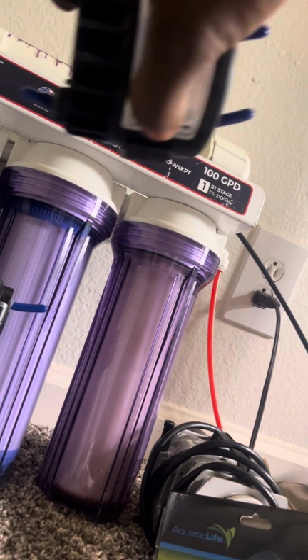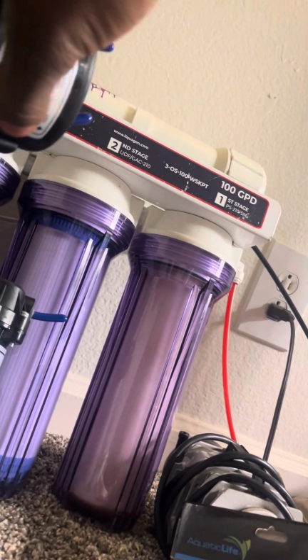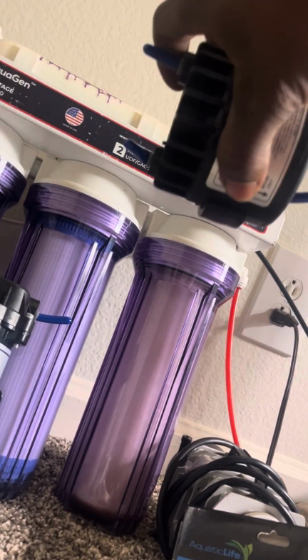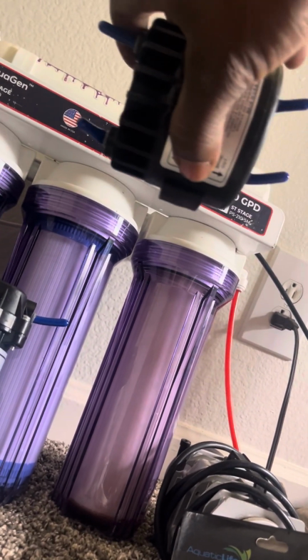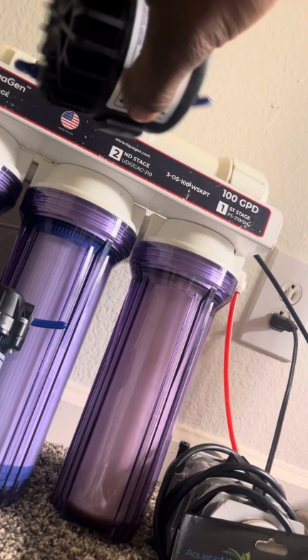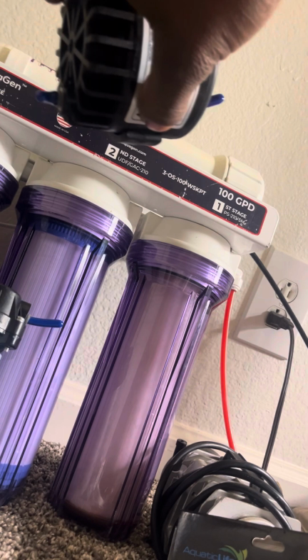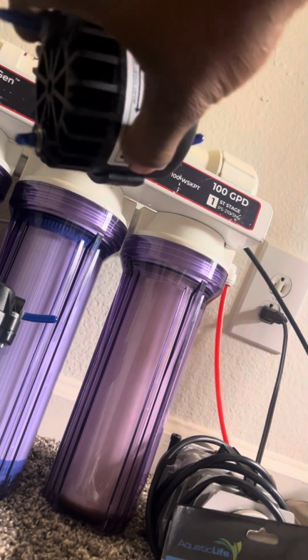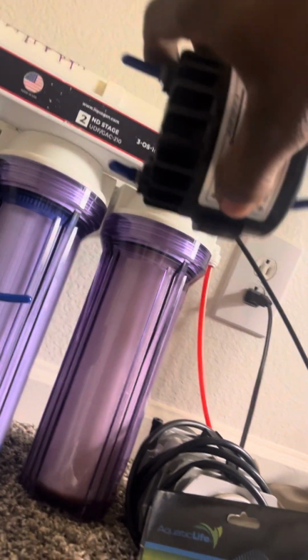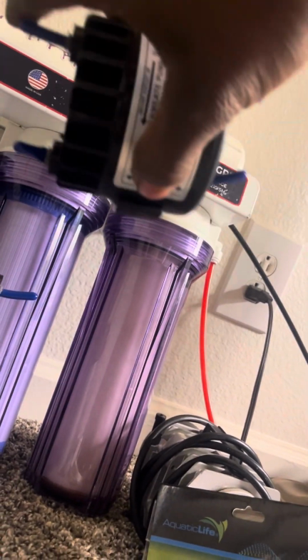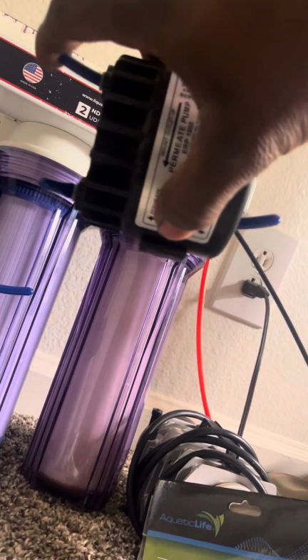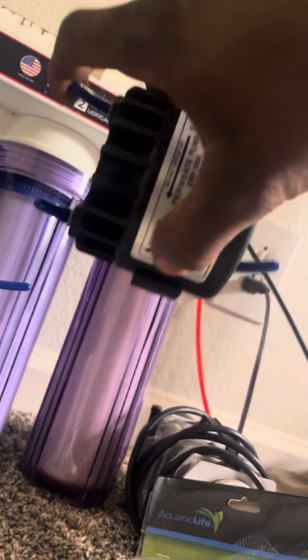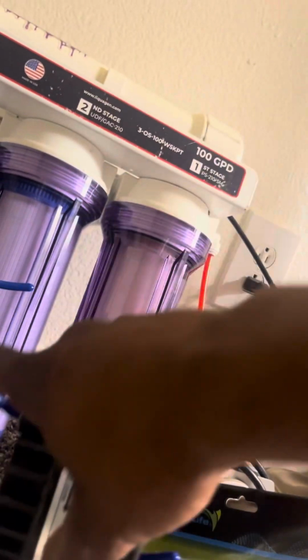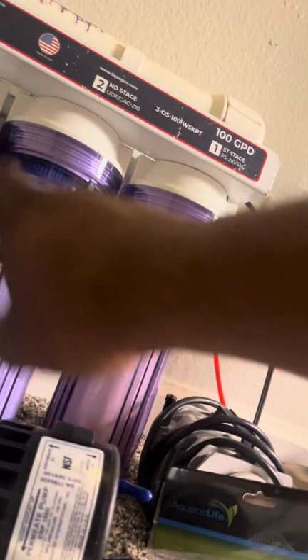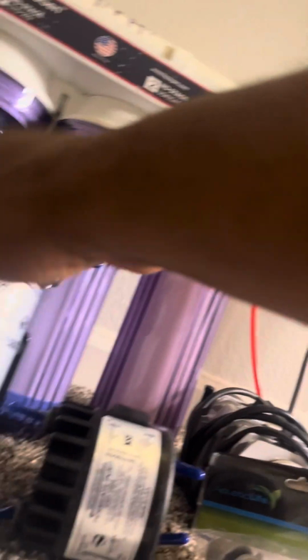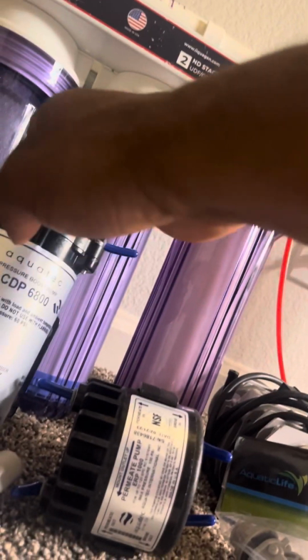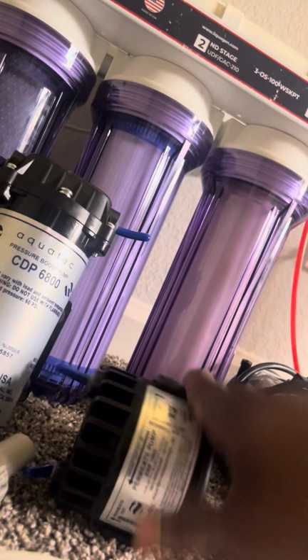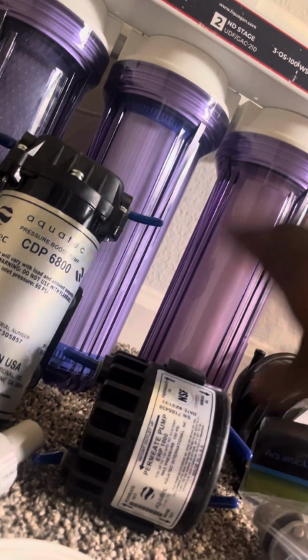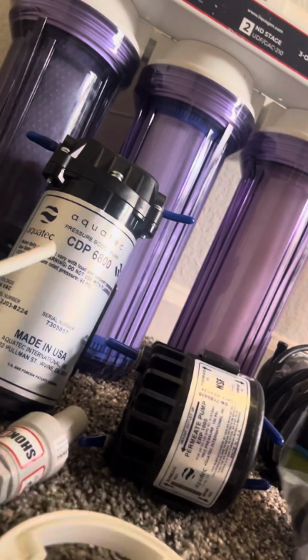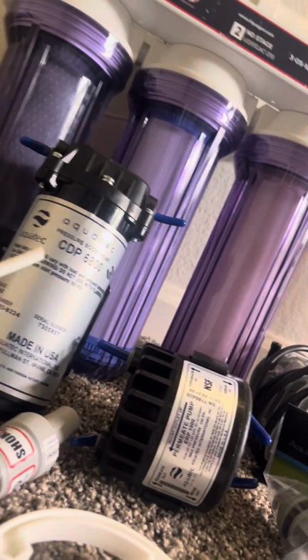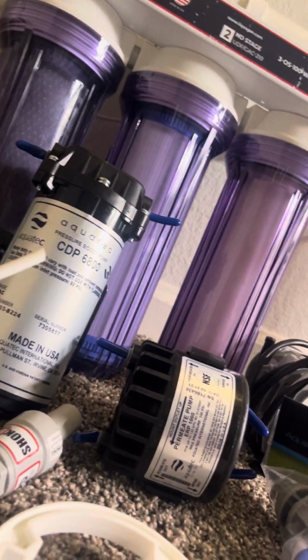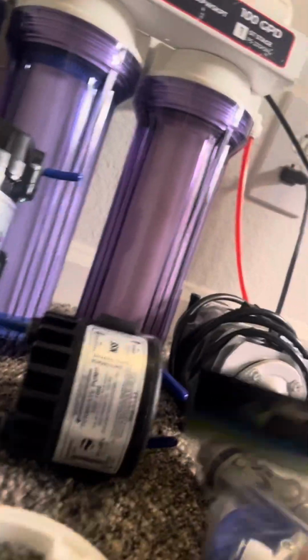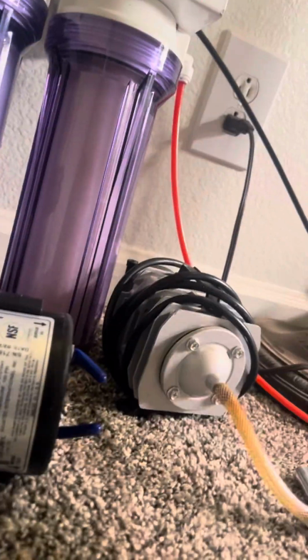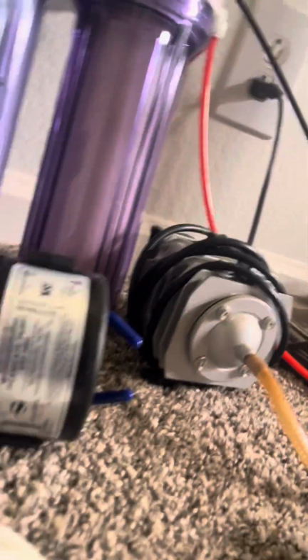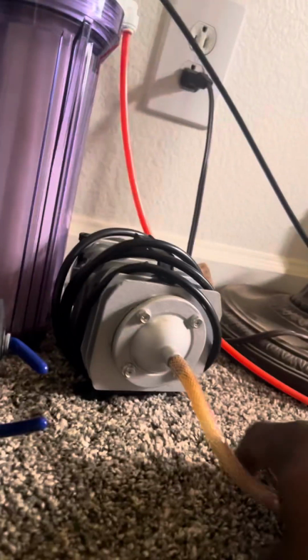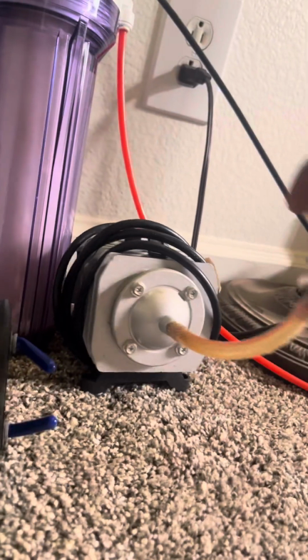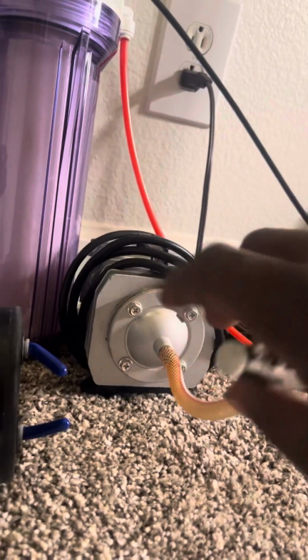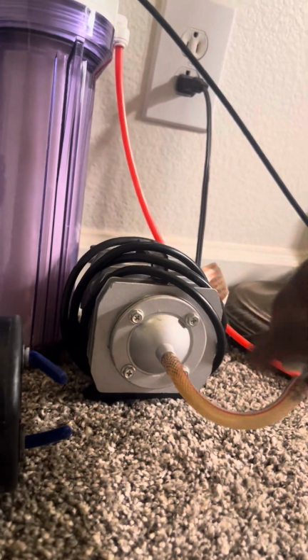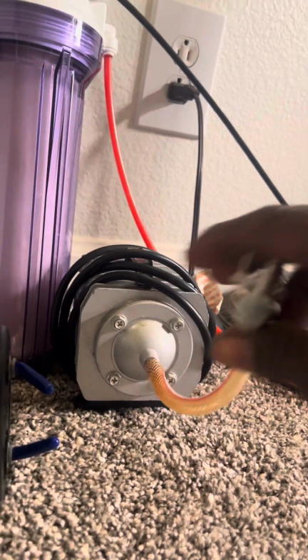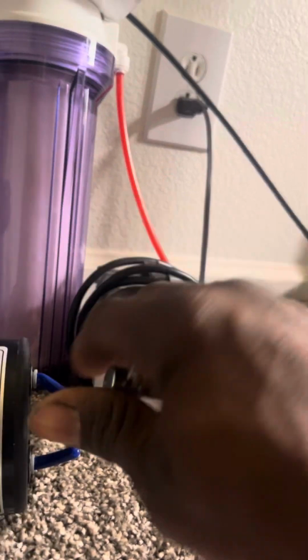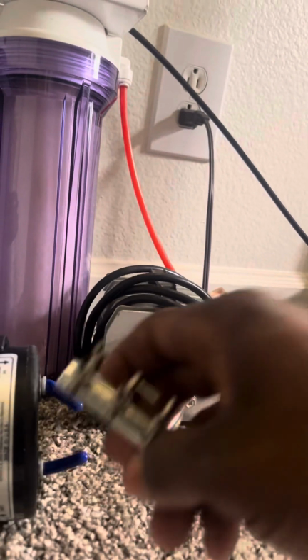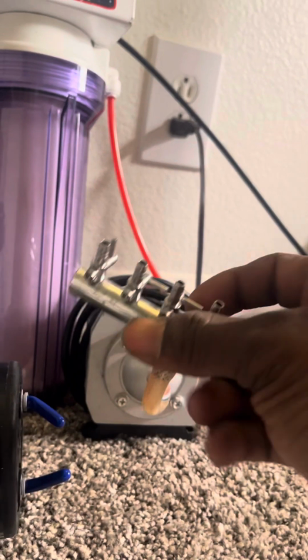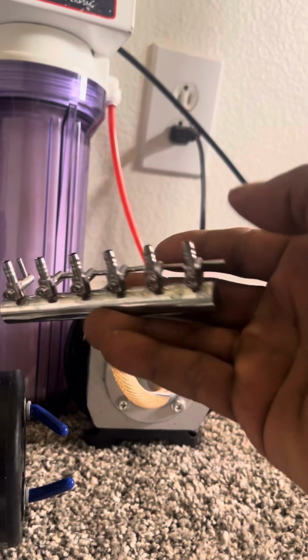We also have a permeate pump, which will help with efficiency — it takes the brine water, the bad water, and re-runs it back through the system, which actually helps with all of that.